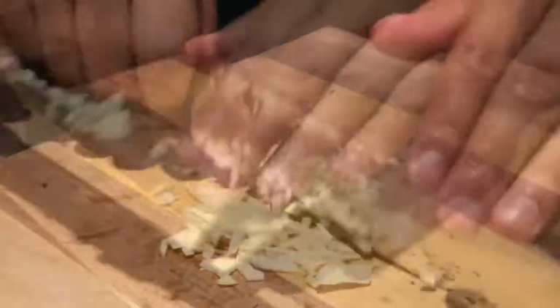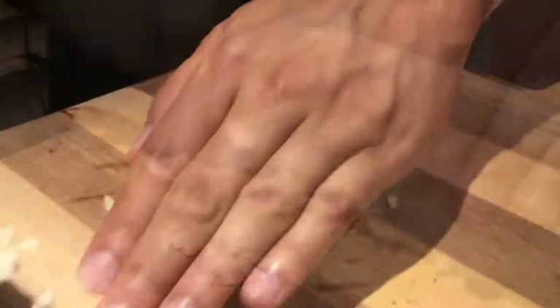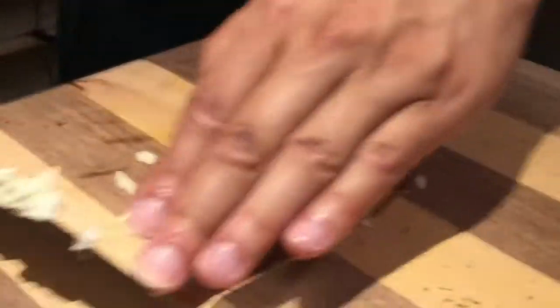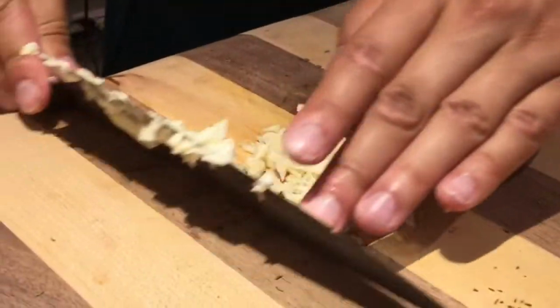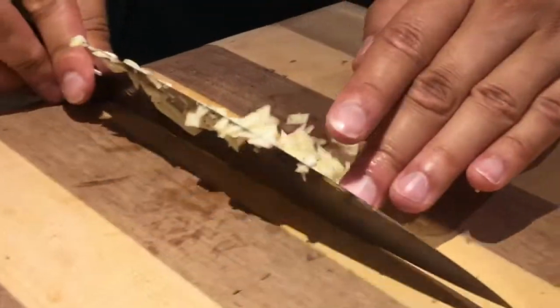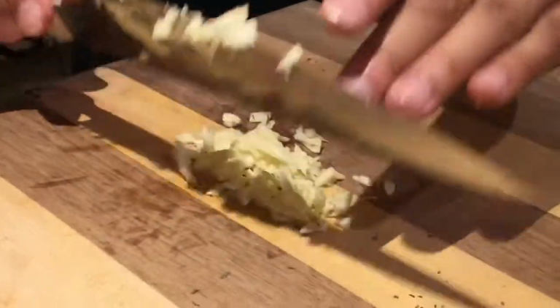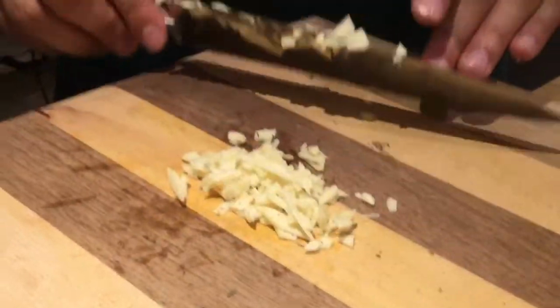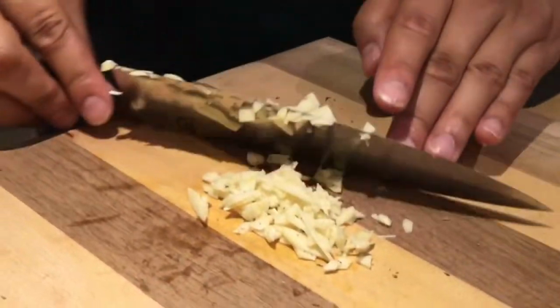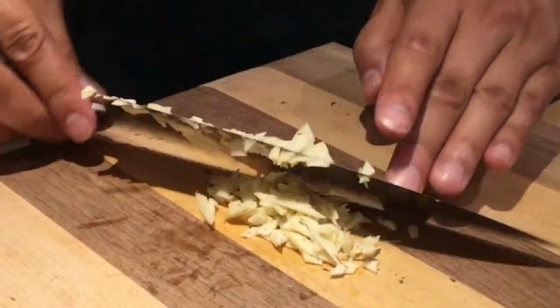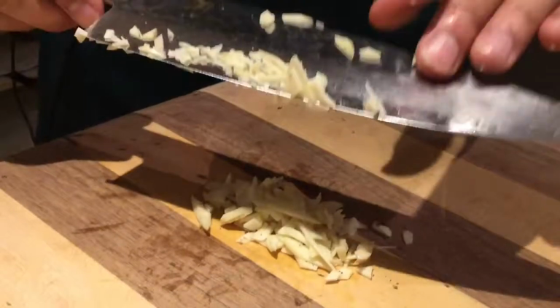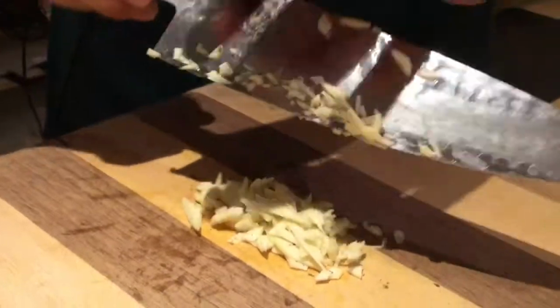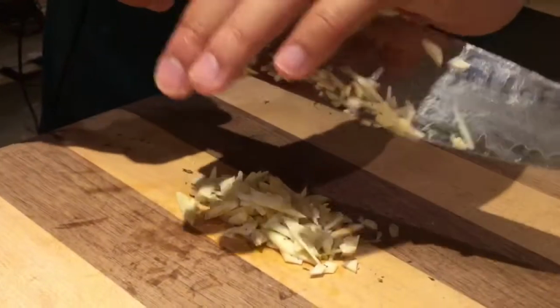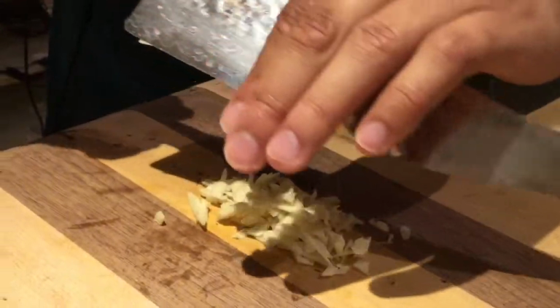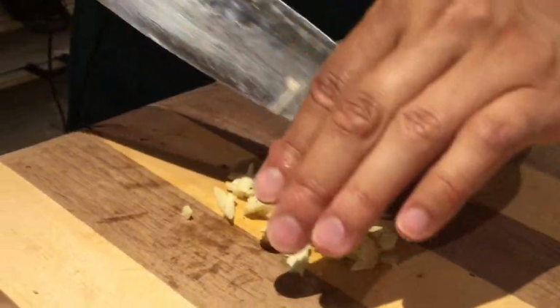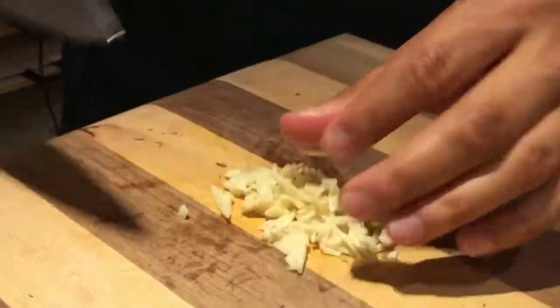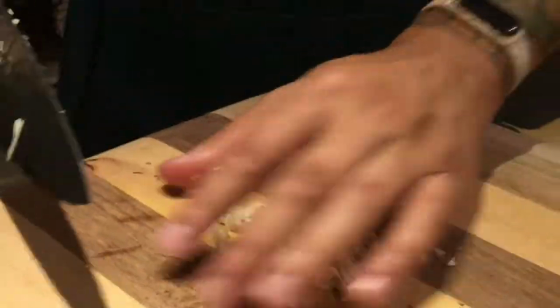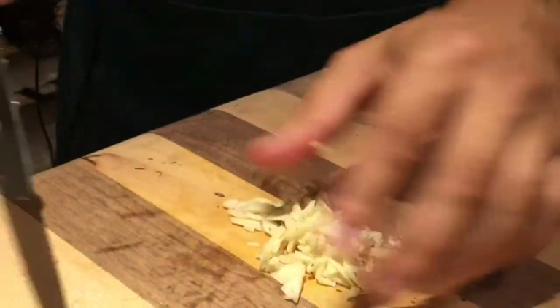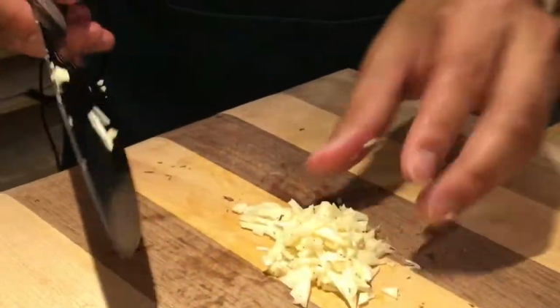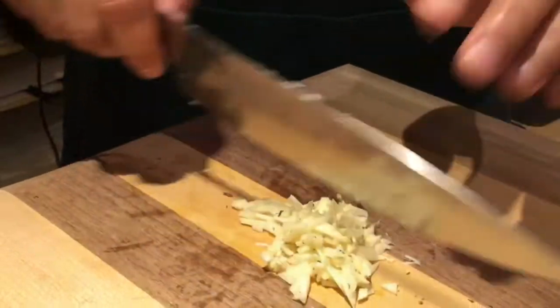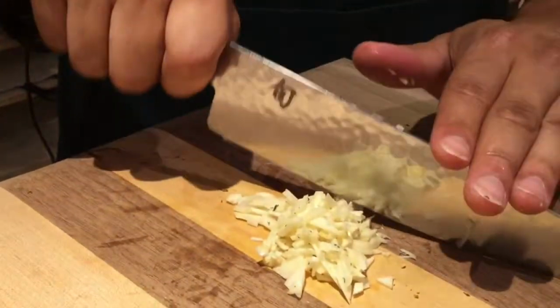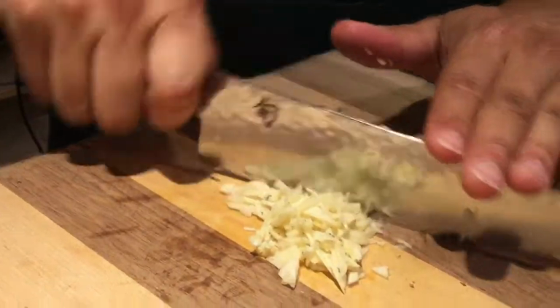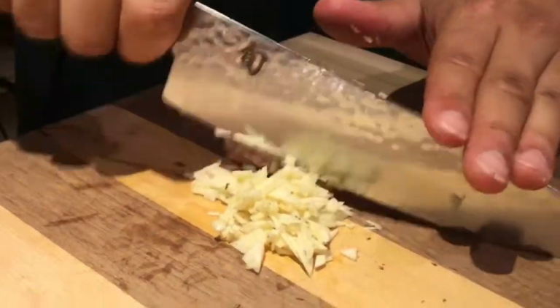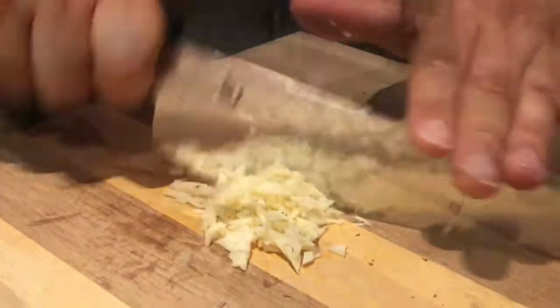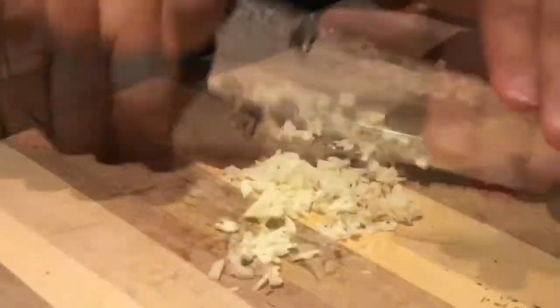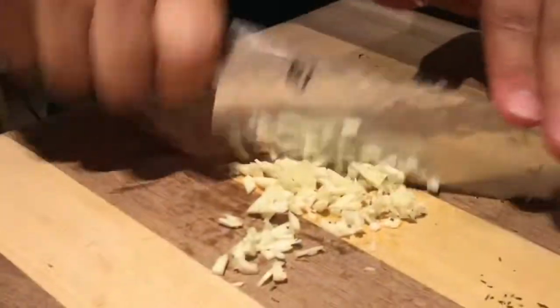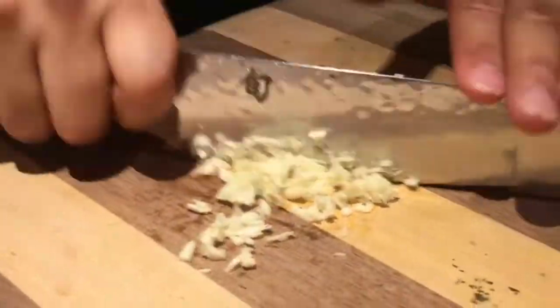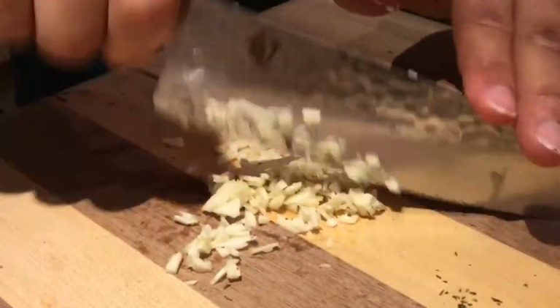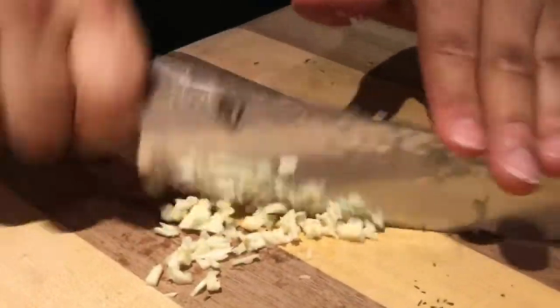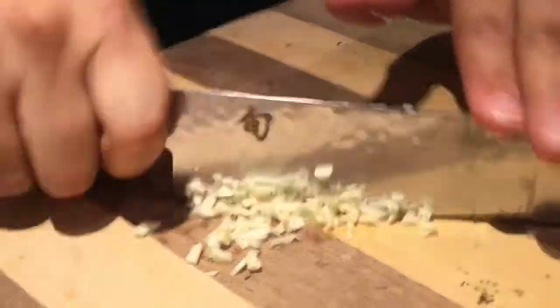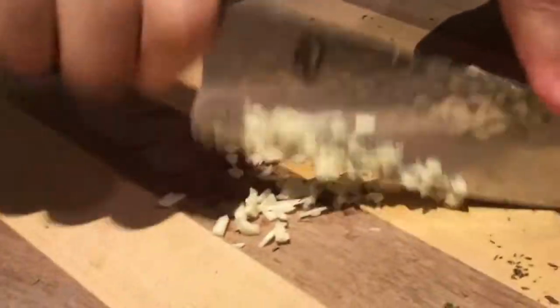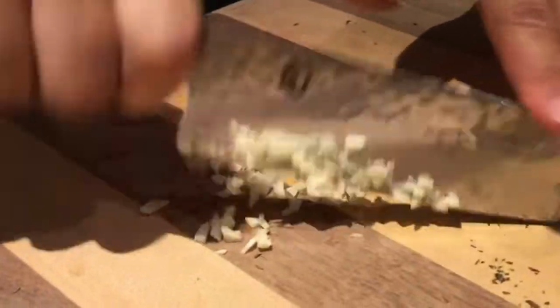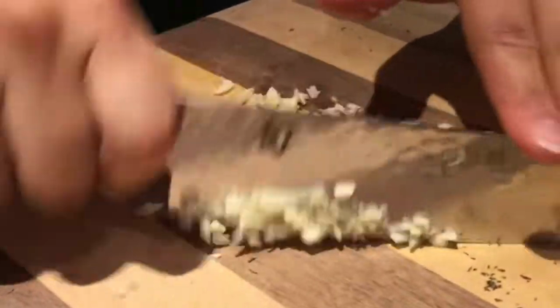If you can, use the back end of the knife — that way you don't mess up the edge on the front part of your knife. From here what we want to do is just that rocking motion, just keep getting it smaller and smaller.